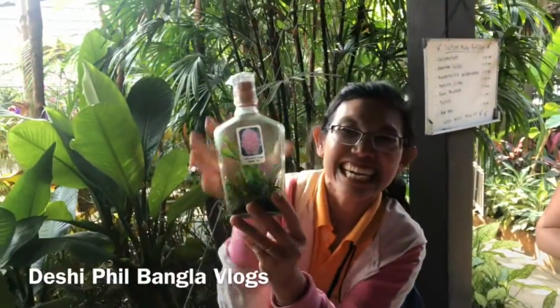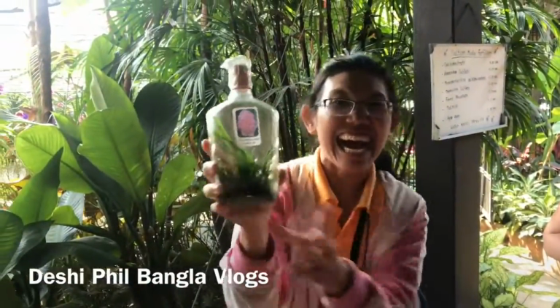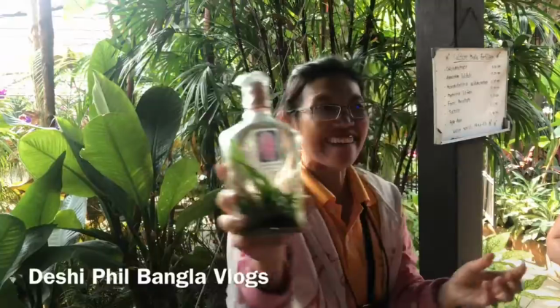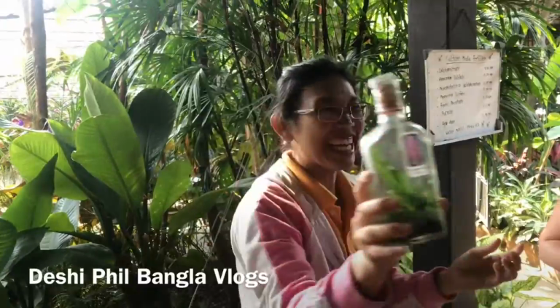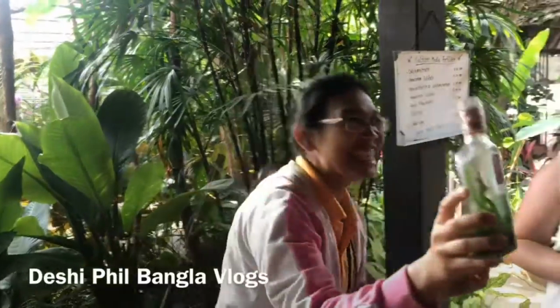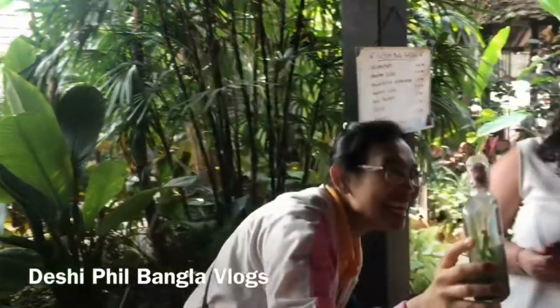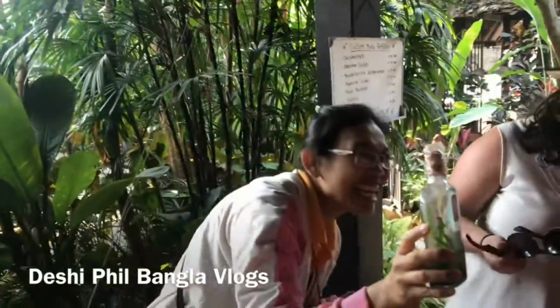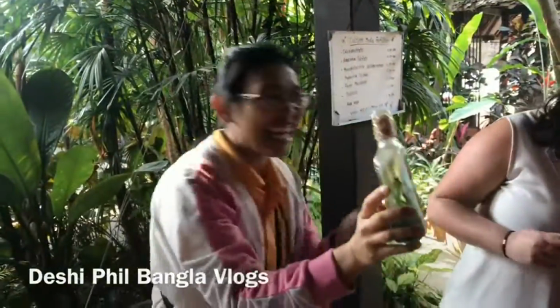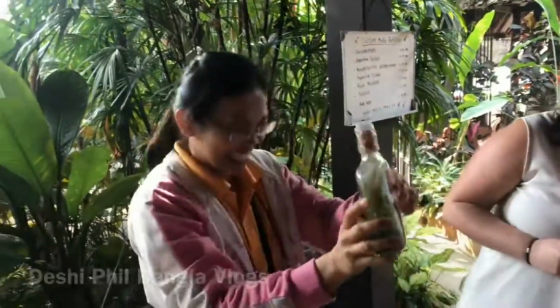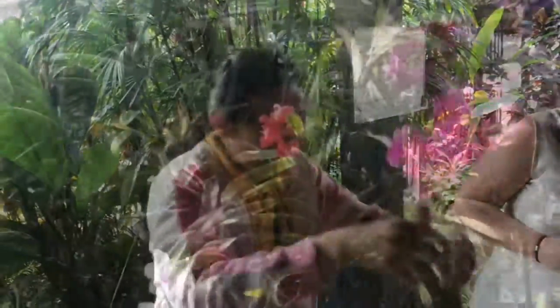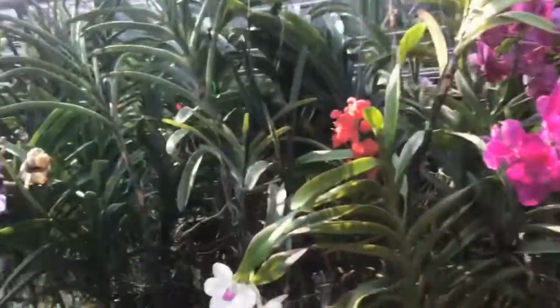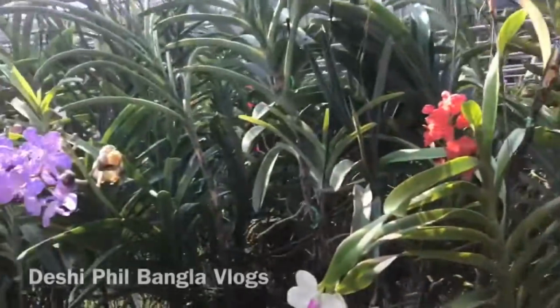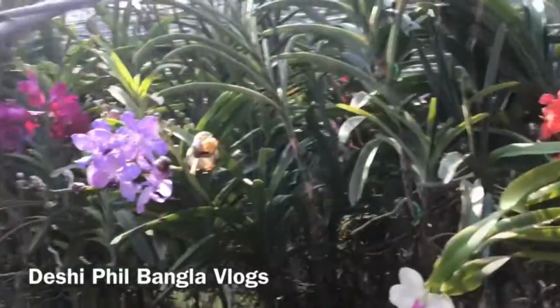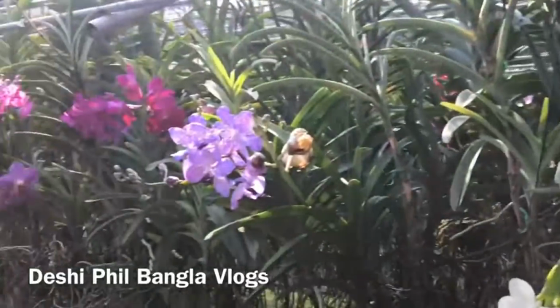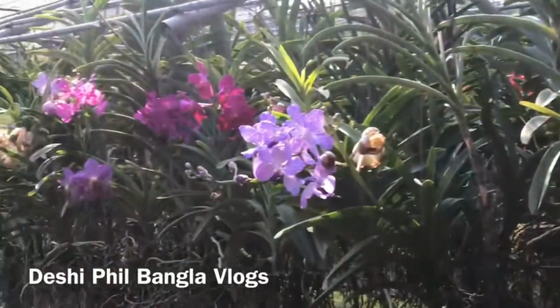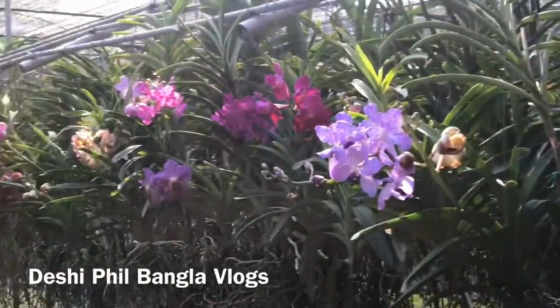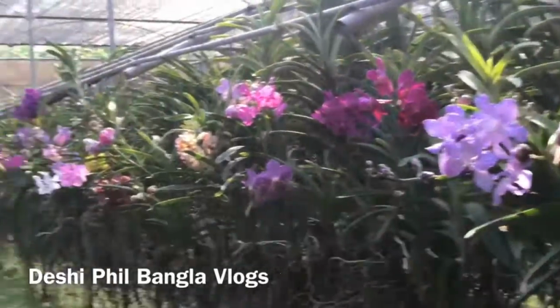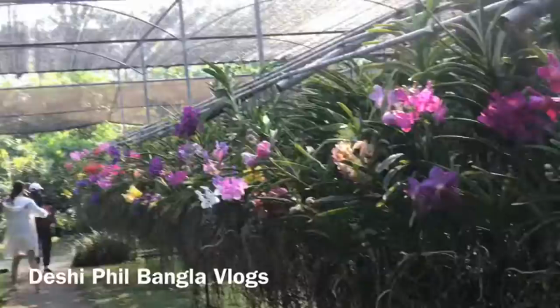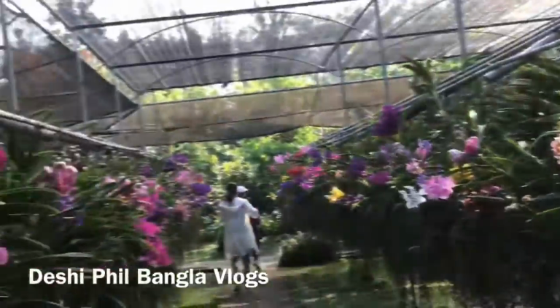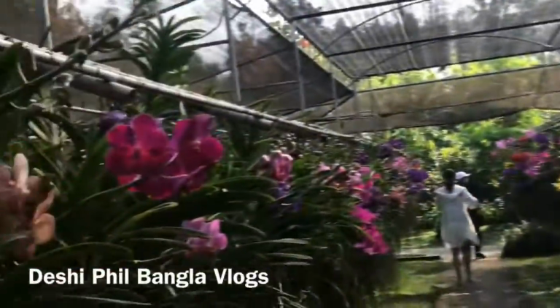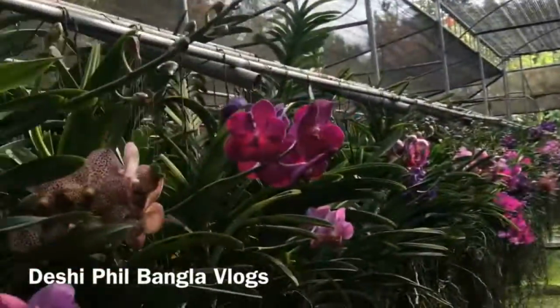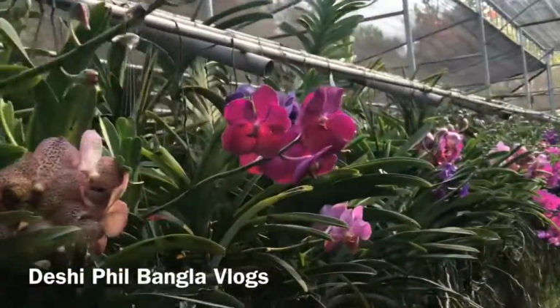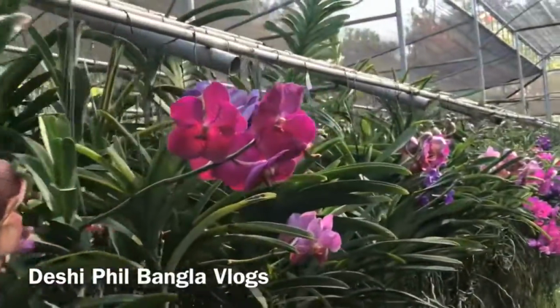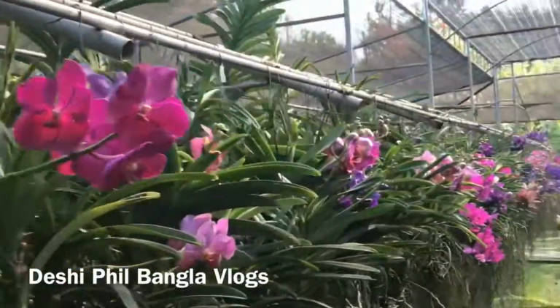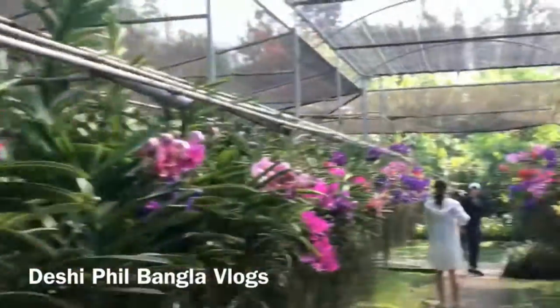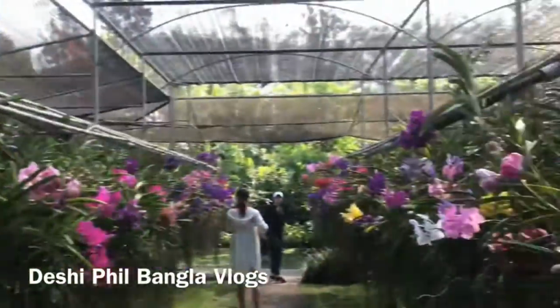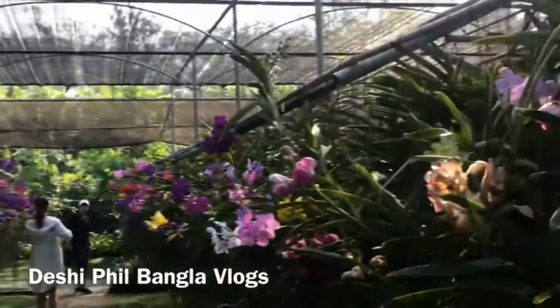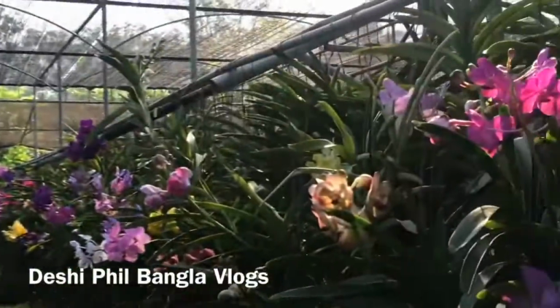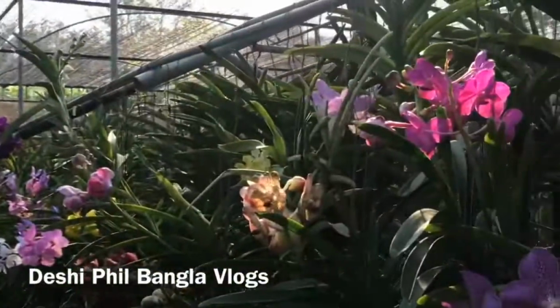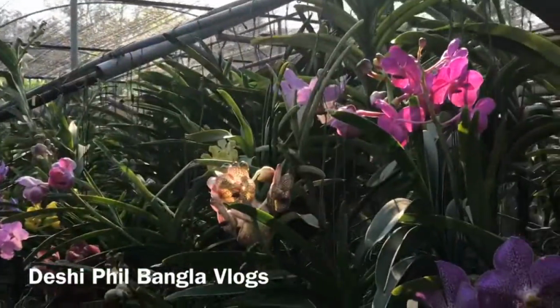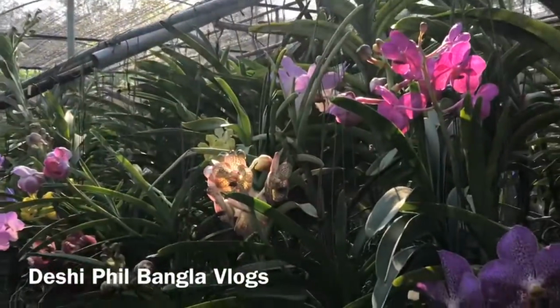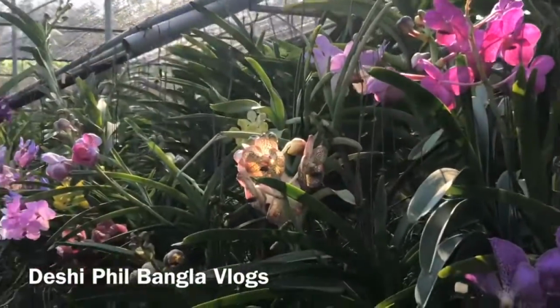Wow, amazing! Yeah, and here we go. We're going to see the Pan Orchid channel. It's amazing.